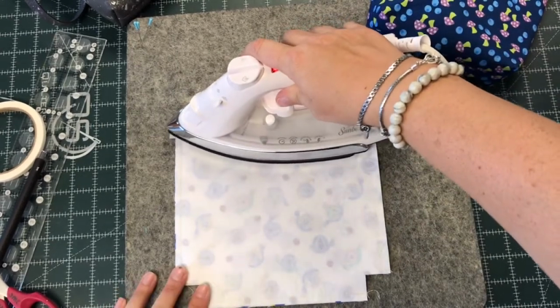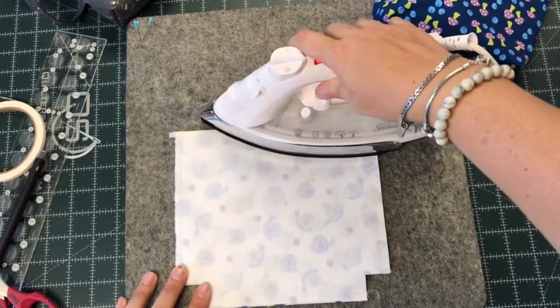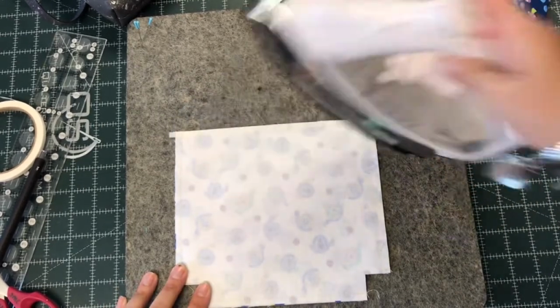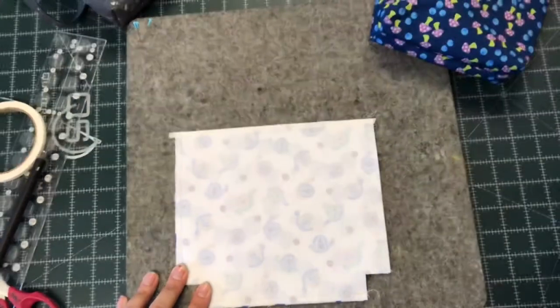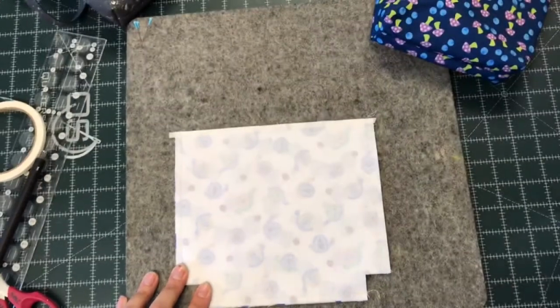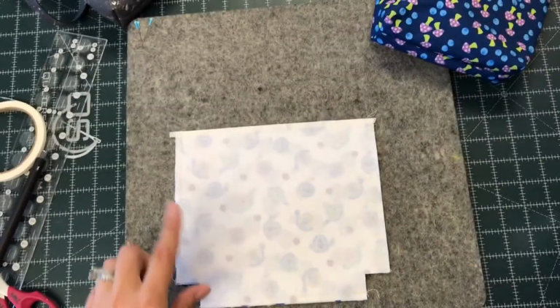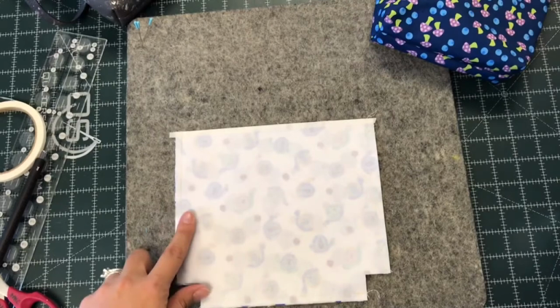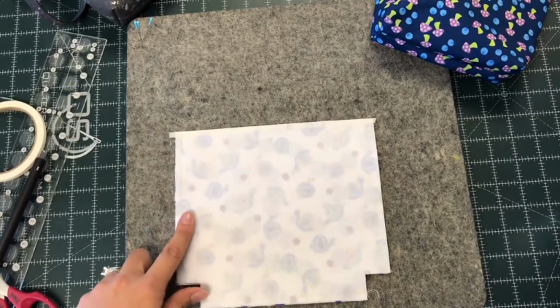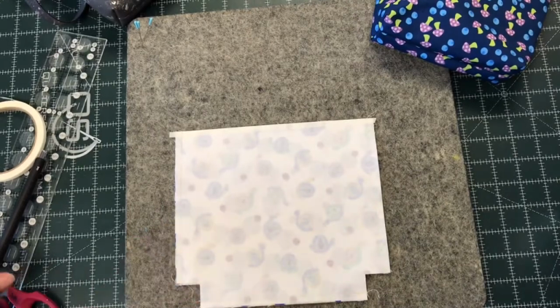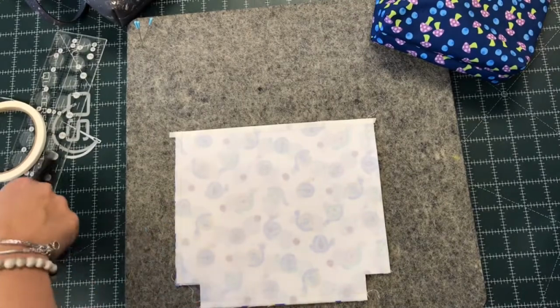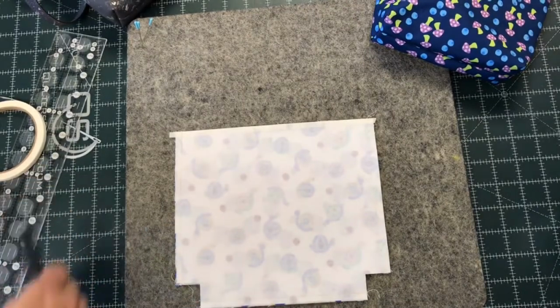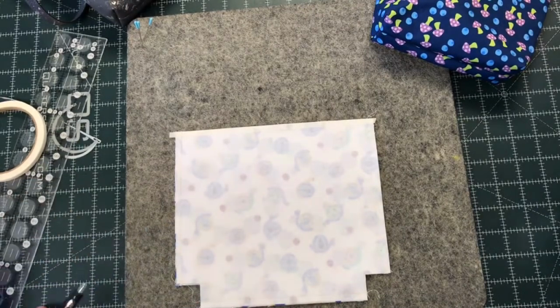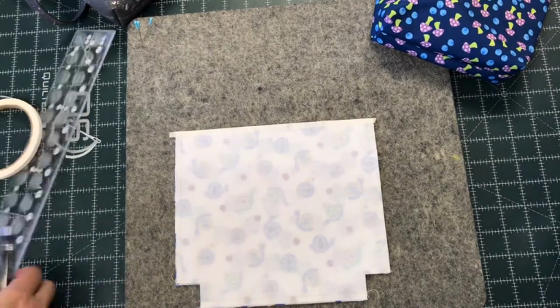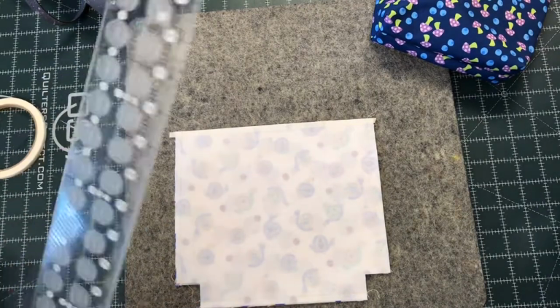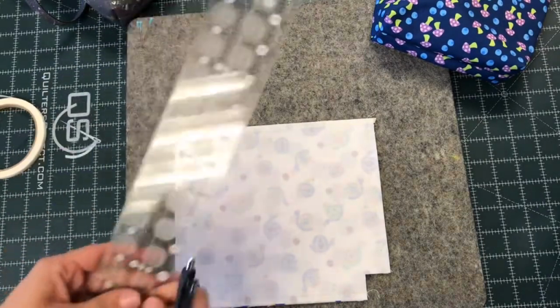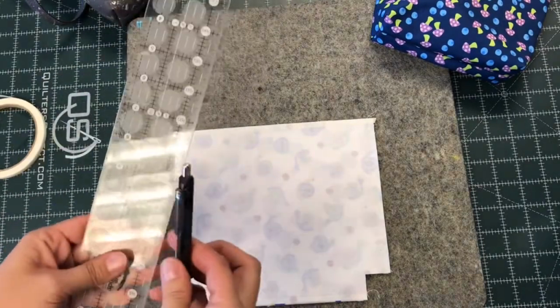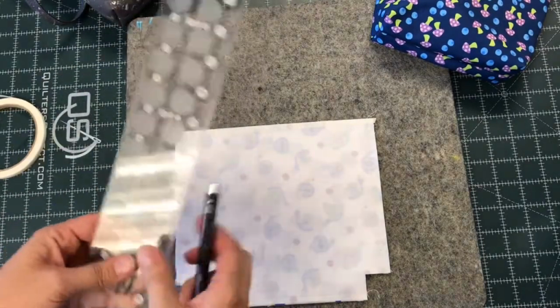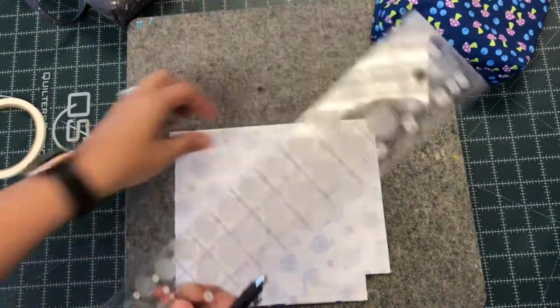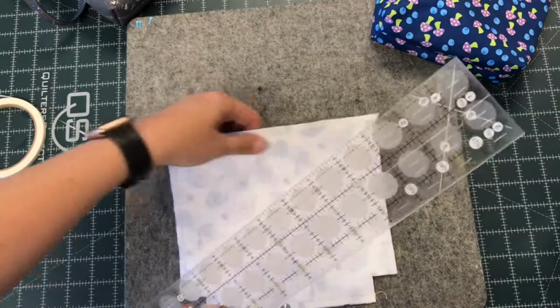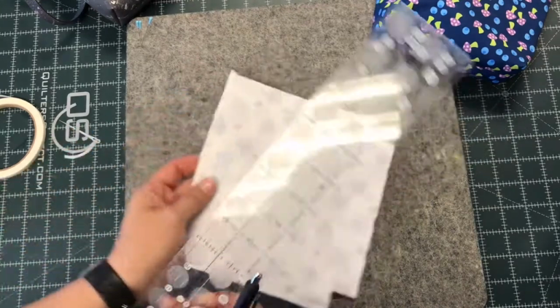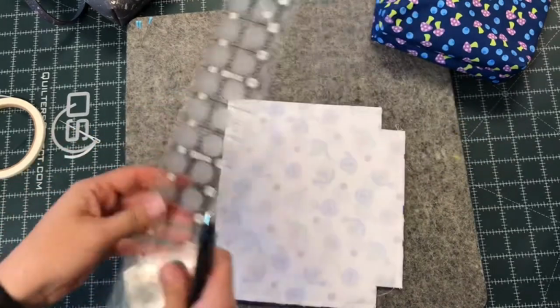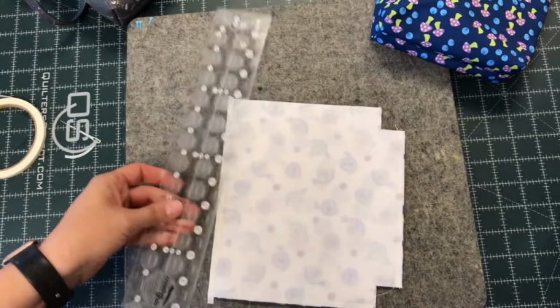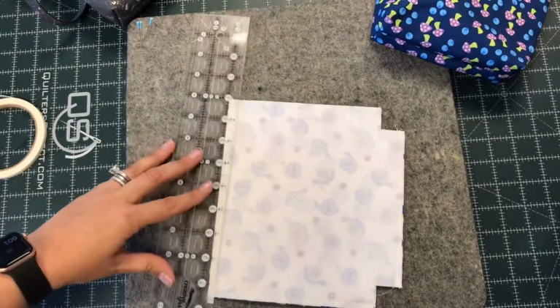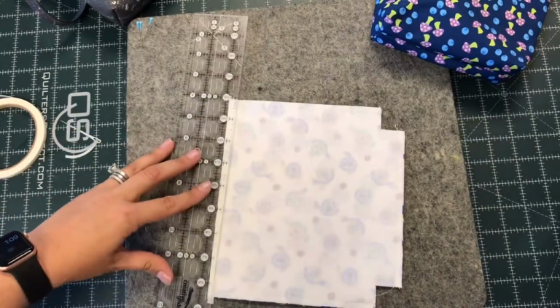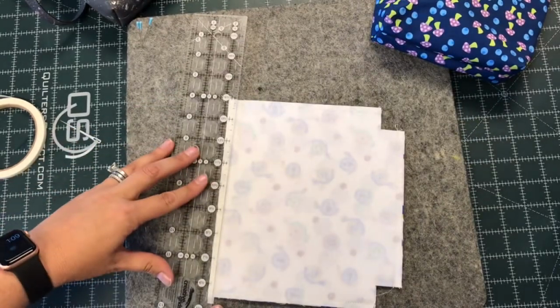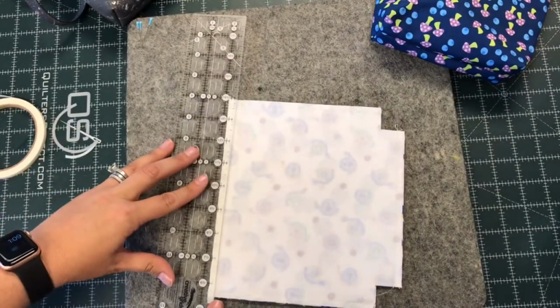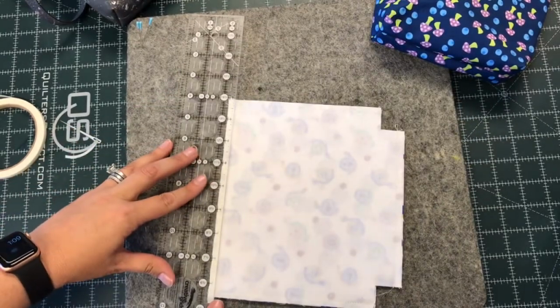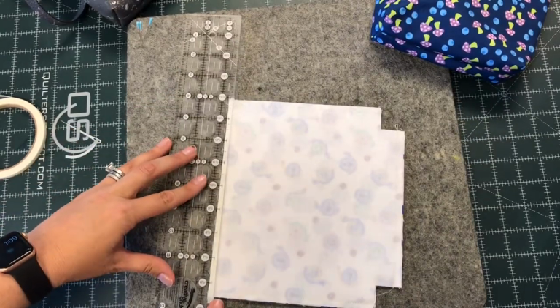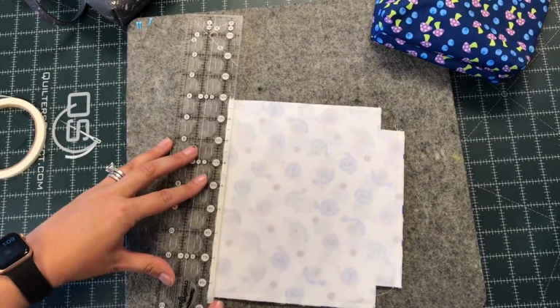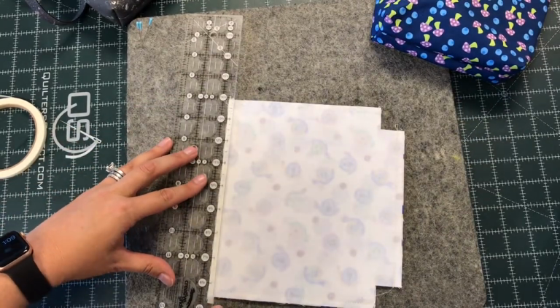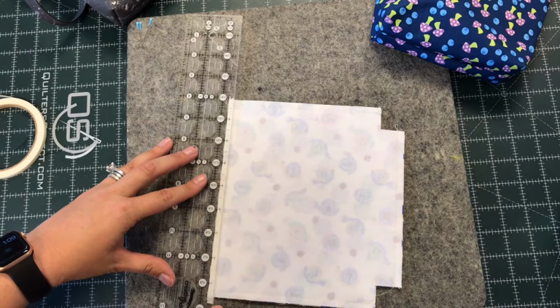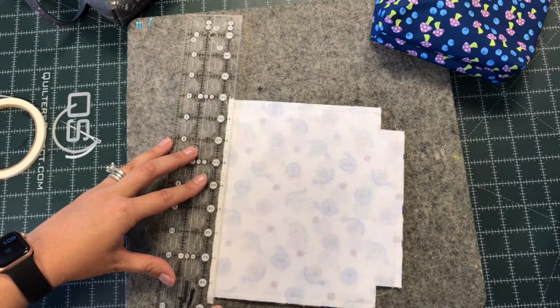So now comes the pen and the ruler. I've left my paper on so I have my fusible. What I'm going to do is place my ruler right on the edge of the paper — so a quarter of an inch down from the edge.